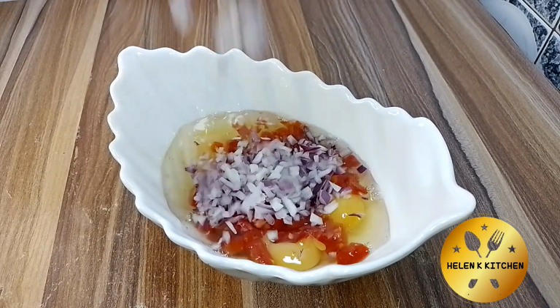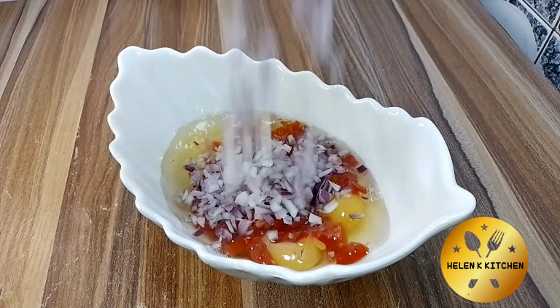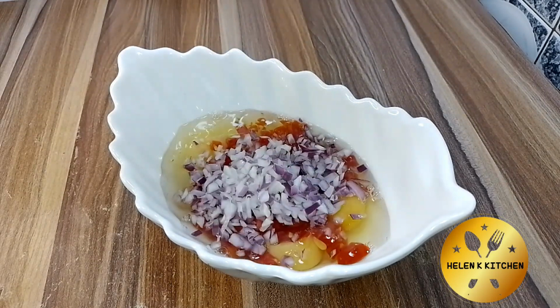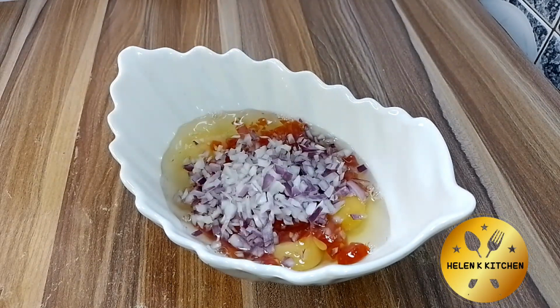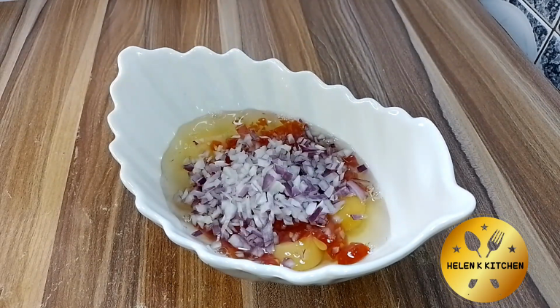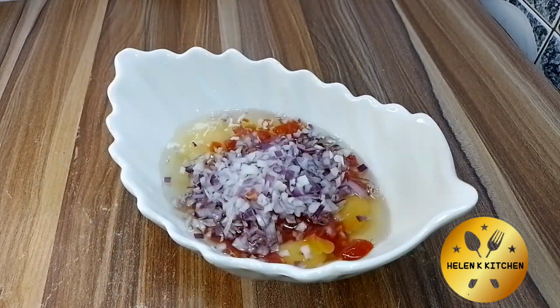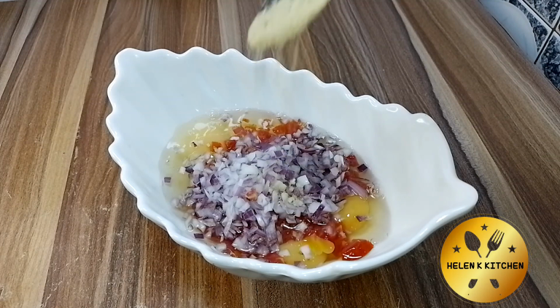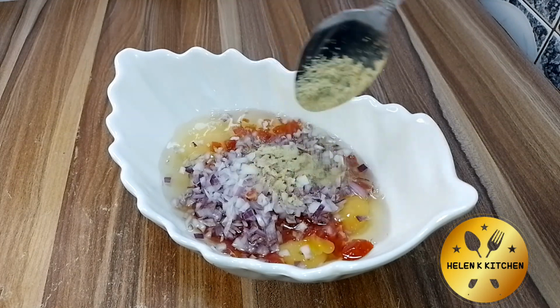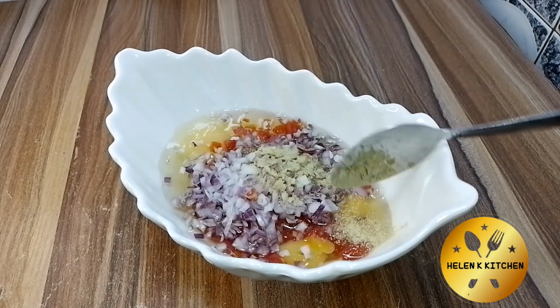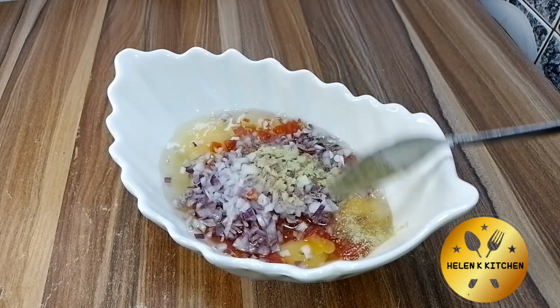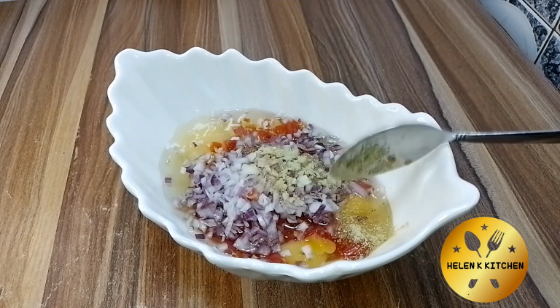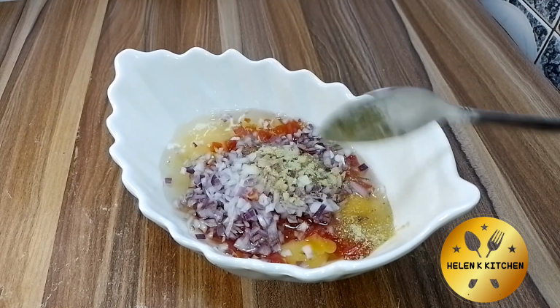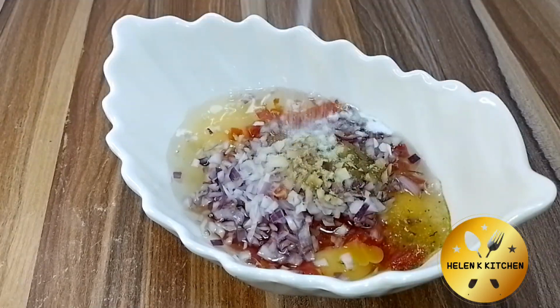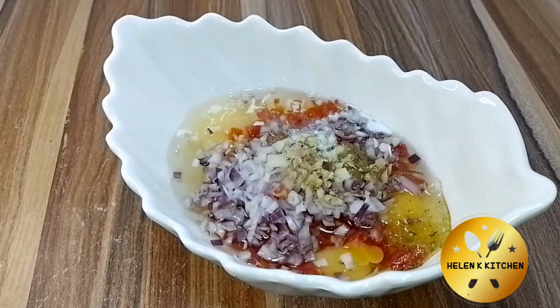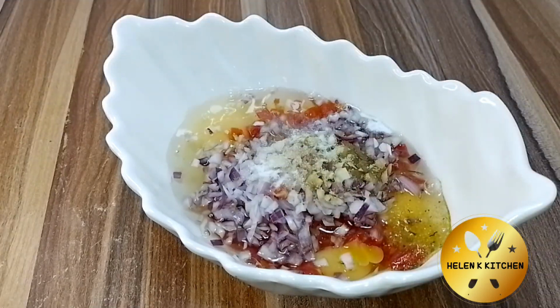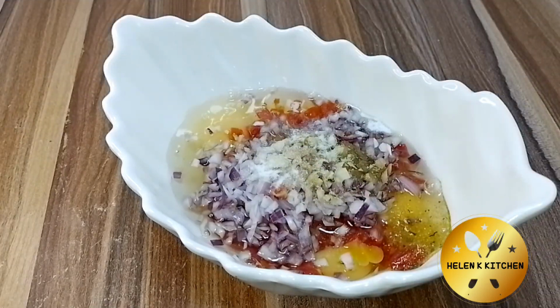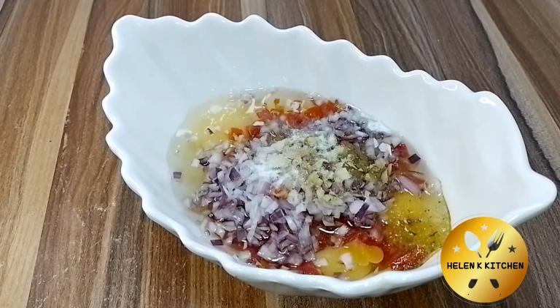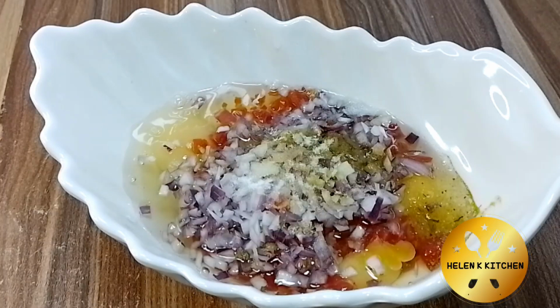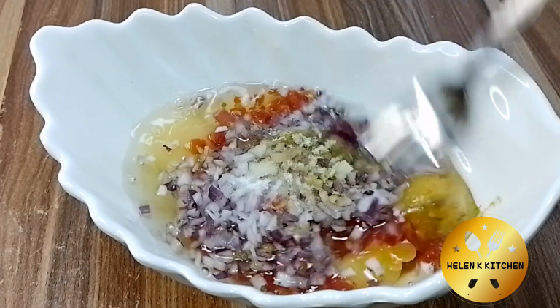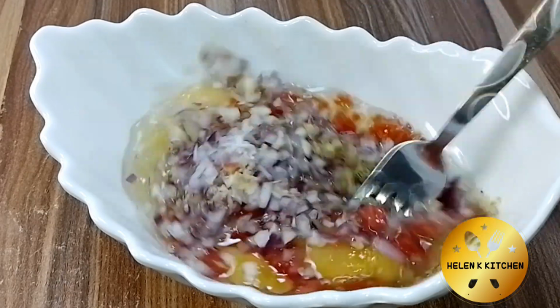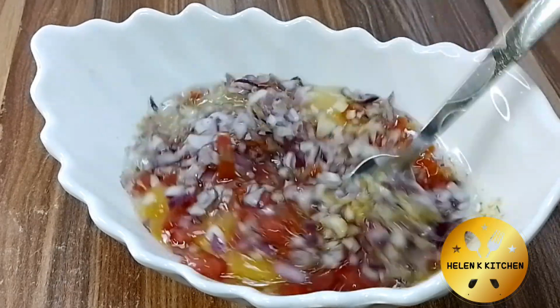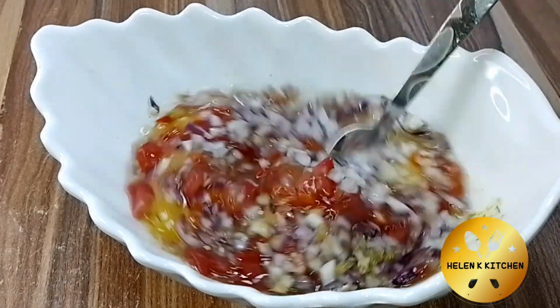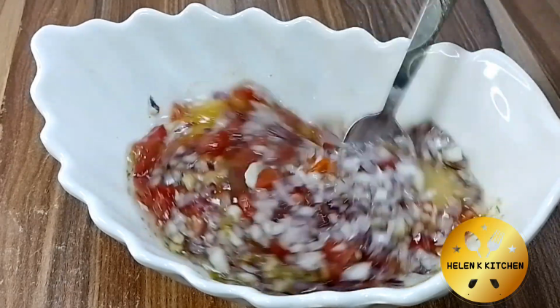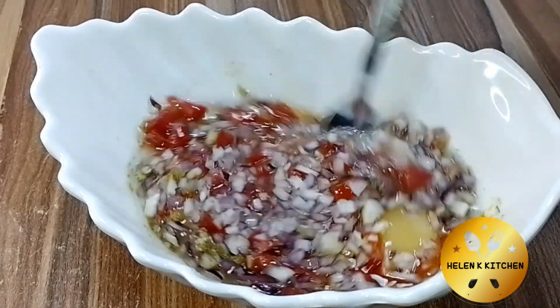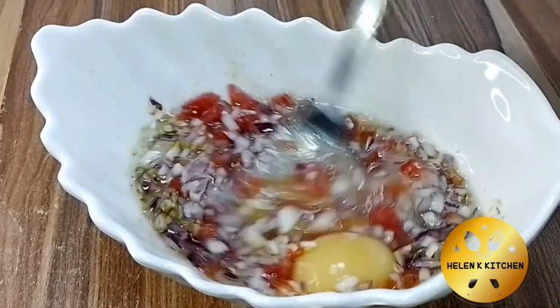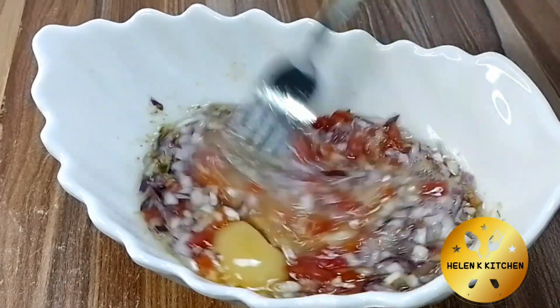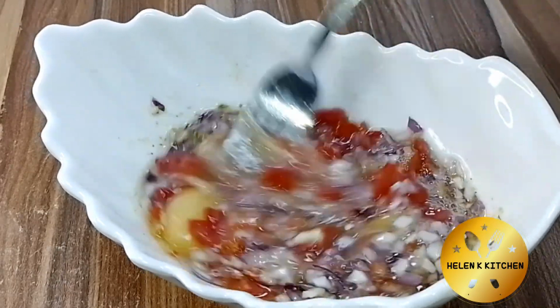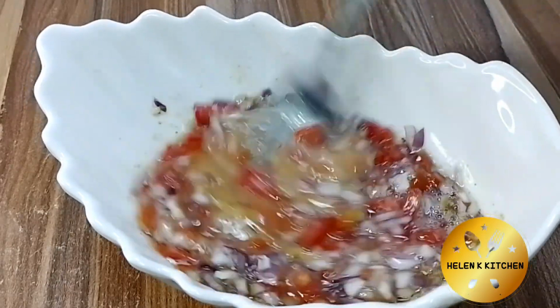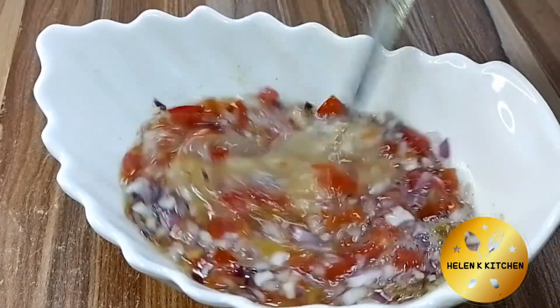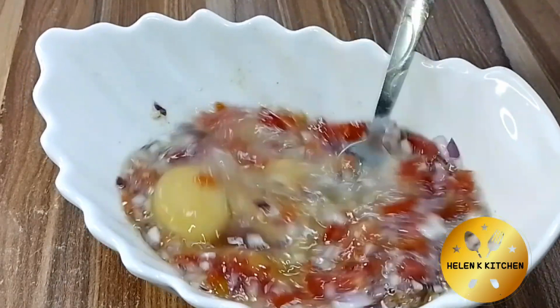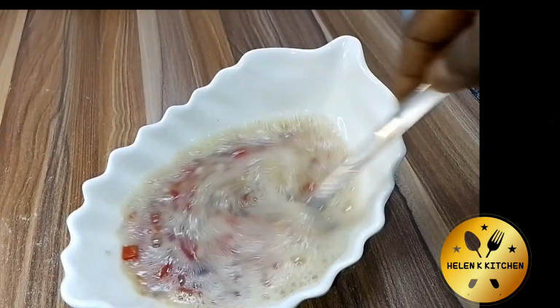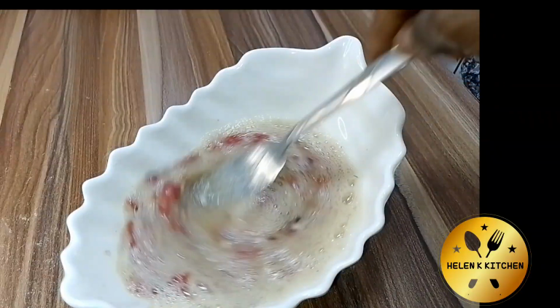Next I'm going to add in my chopped pepper, chopped tomatoes, and onions. Then I'll be adding the seasoning and salt. Next I'm going to whisk that to combine very well, and if you have sardine you can also add it at this point.